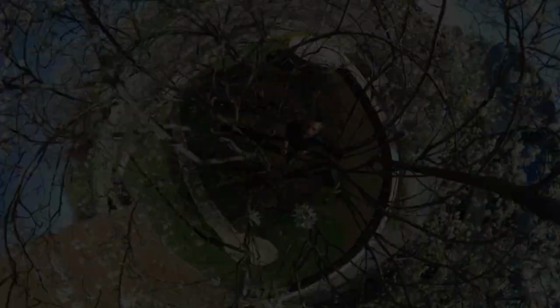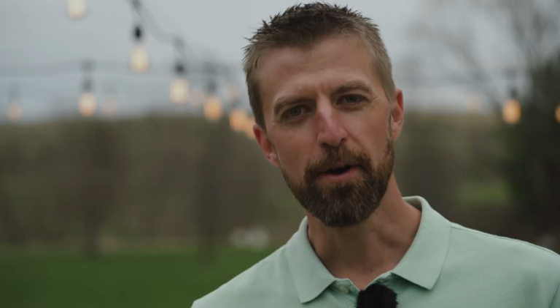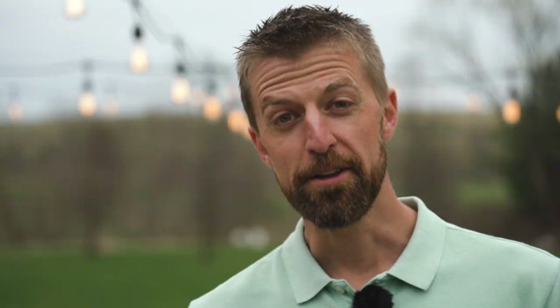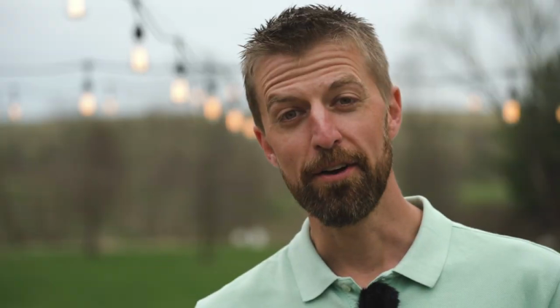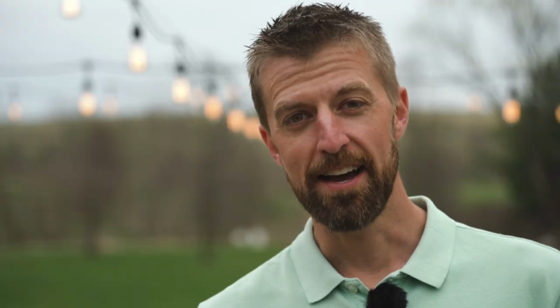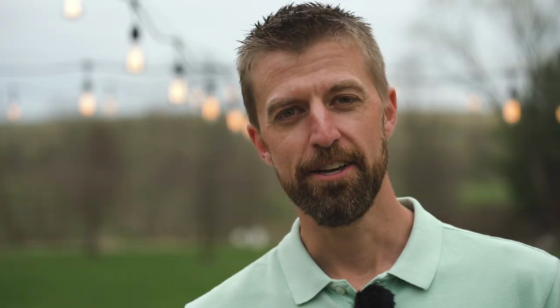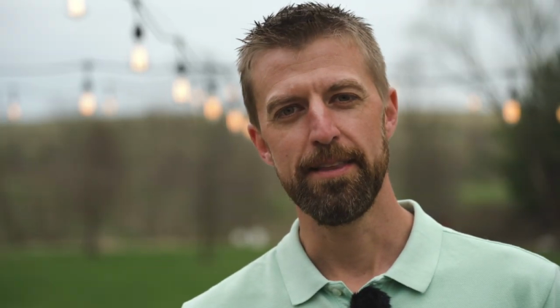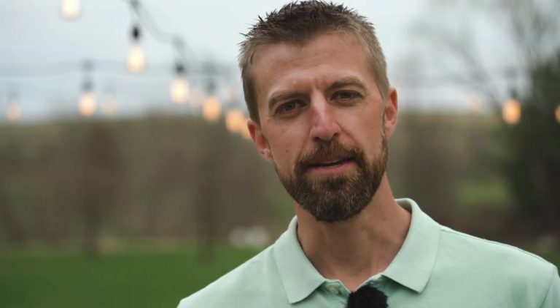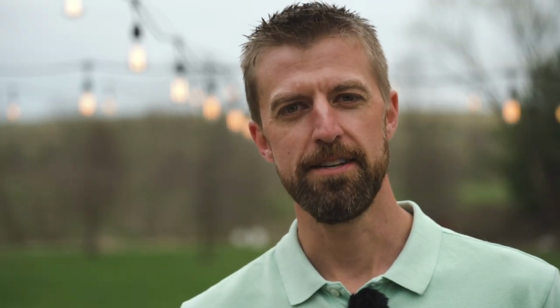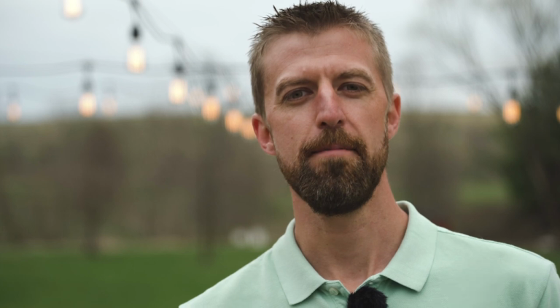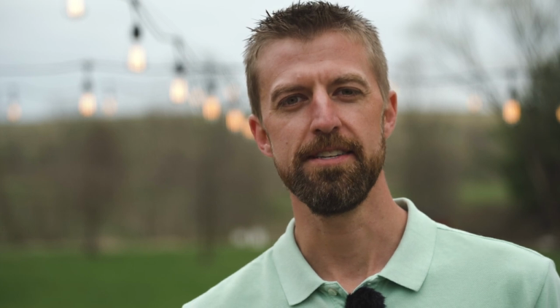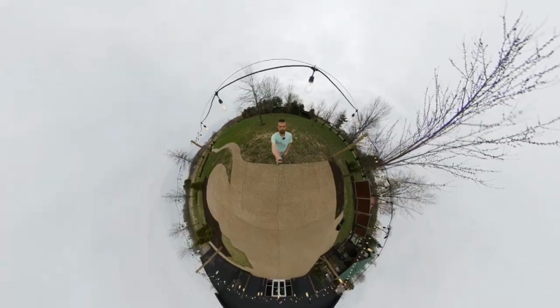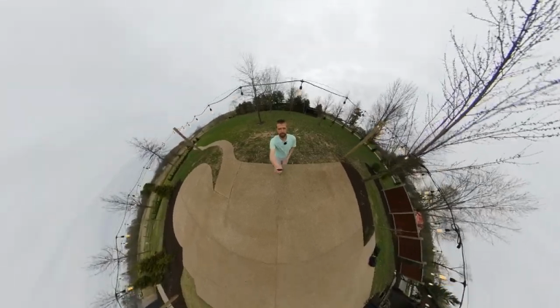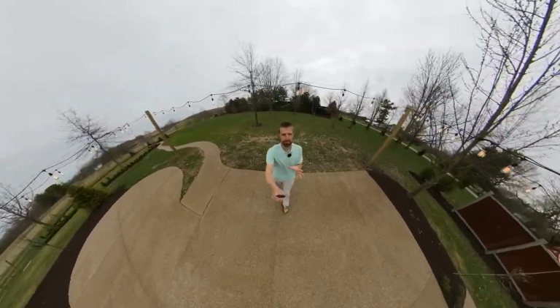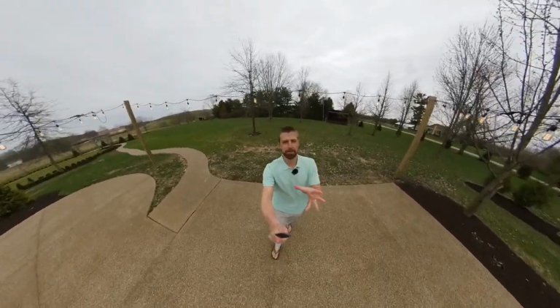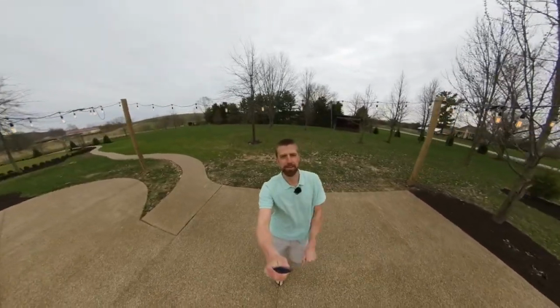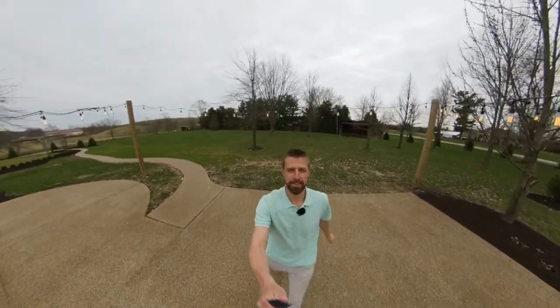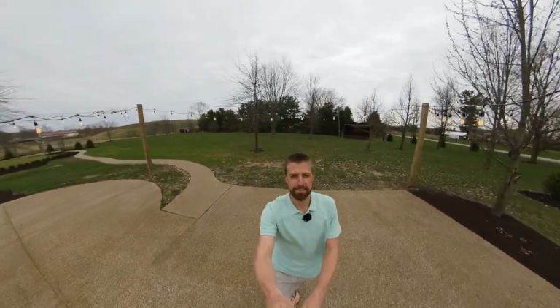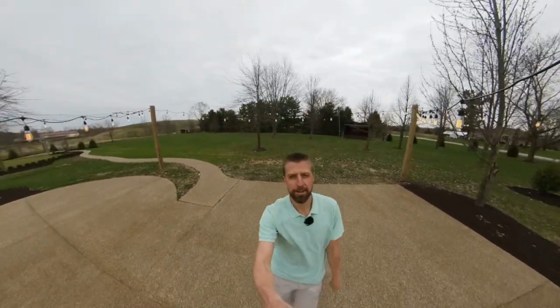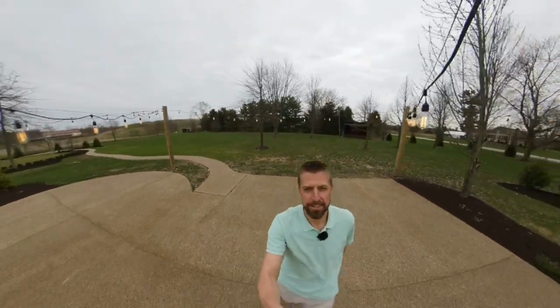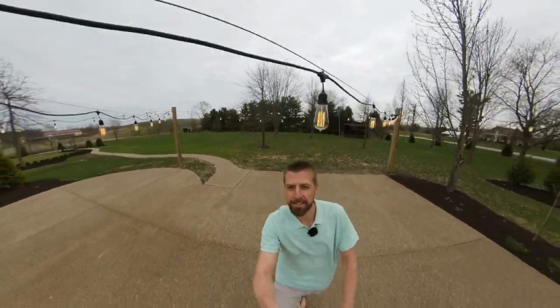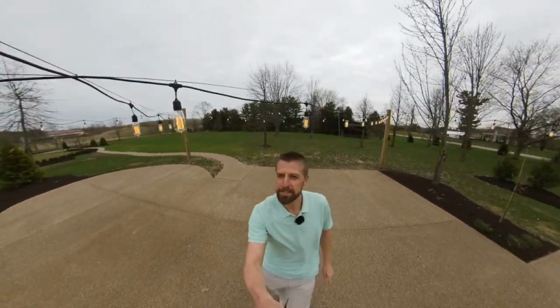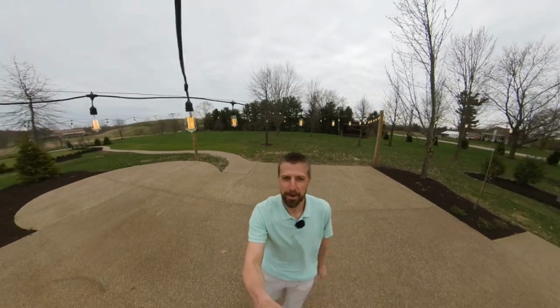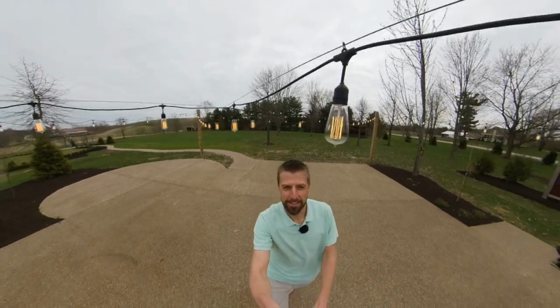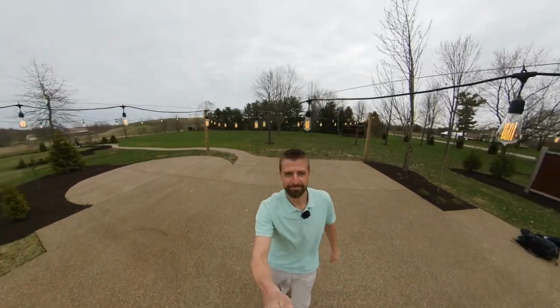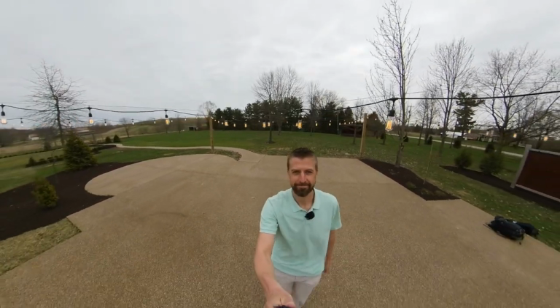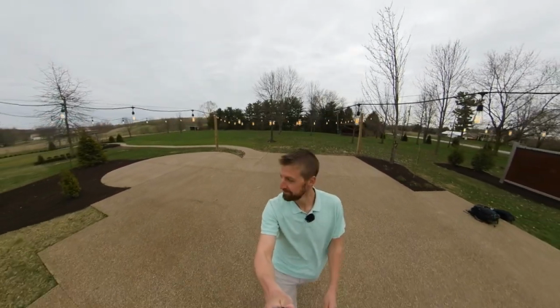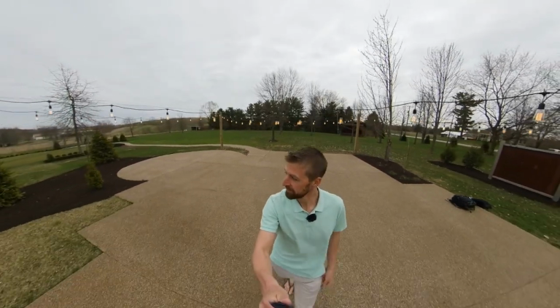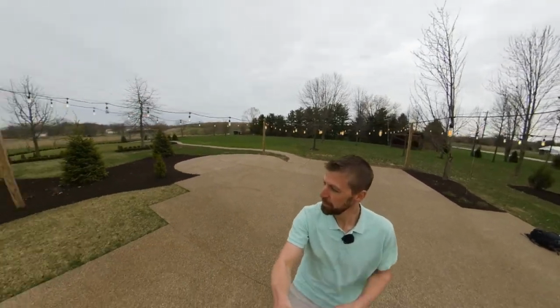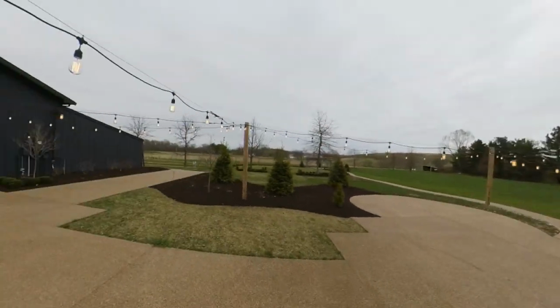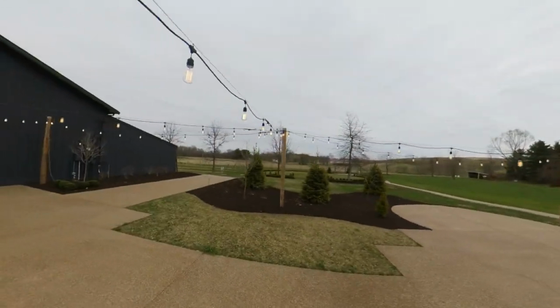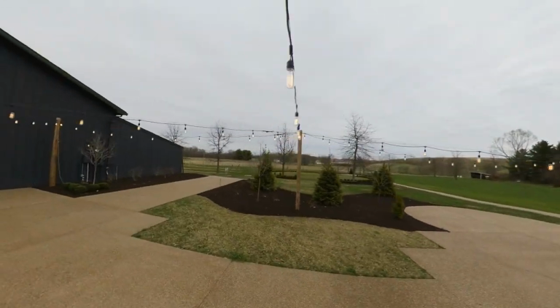The audio quality is not very good, but that's to be expected of a camera of this size. I'm here at Findlay Creek Vineyards, and this is an audio test of the Insta360 ONE X. Pretty cool — there's a vineyard over there.